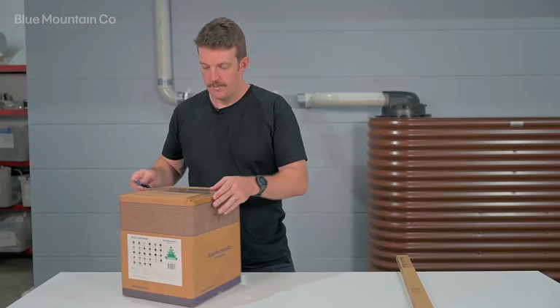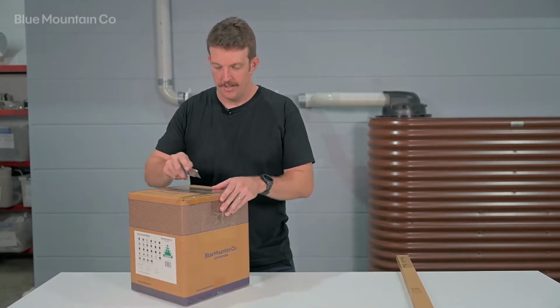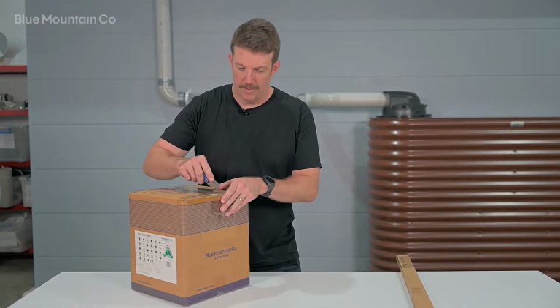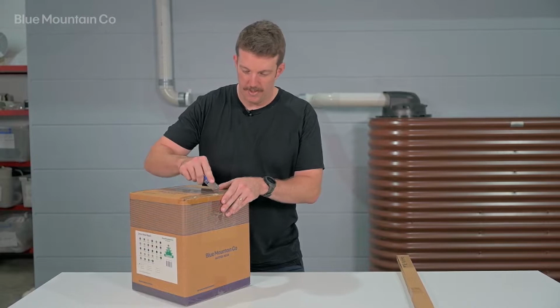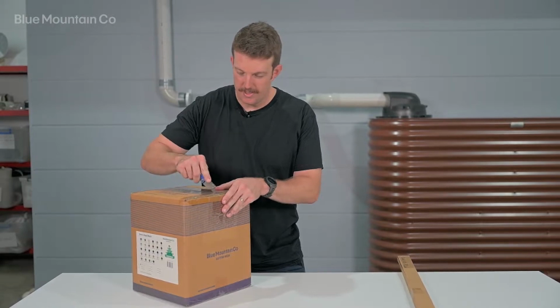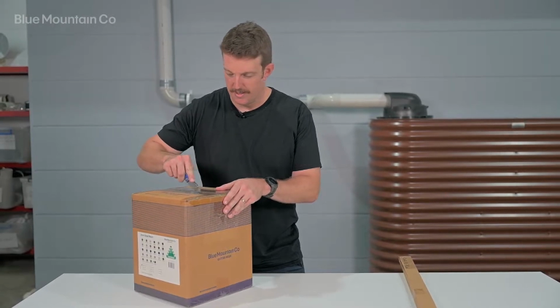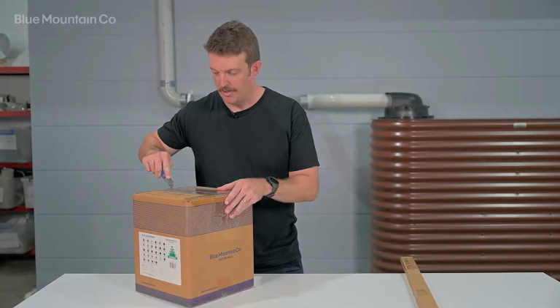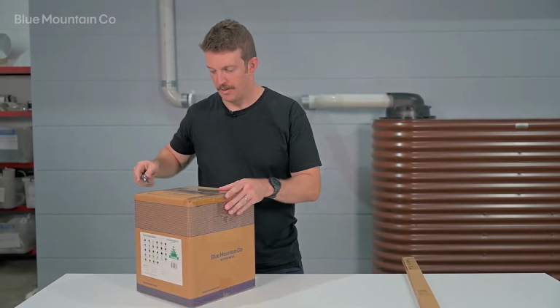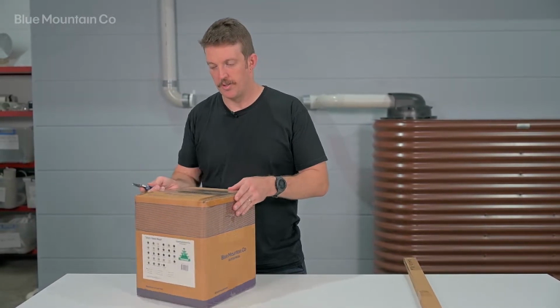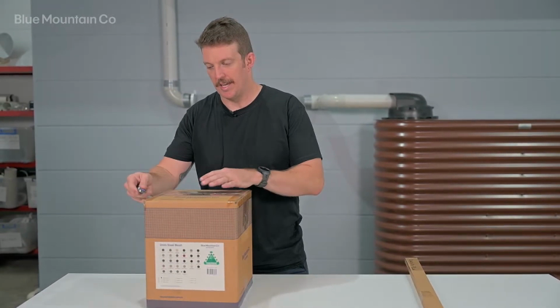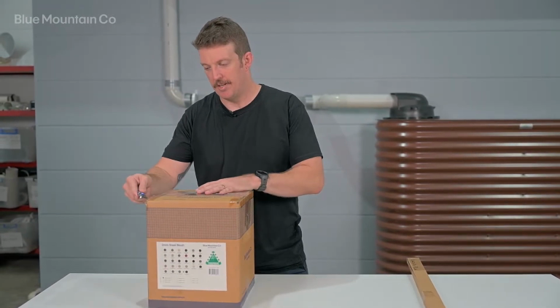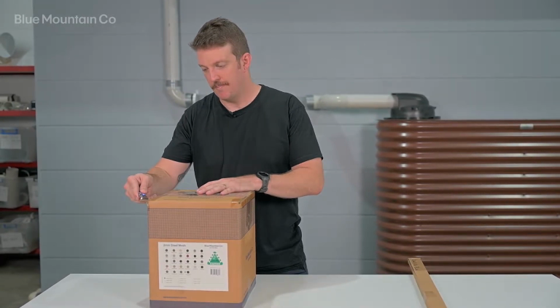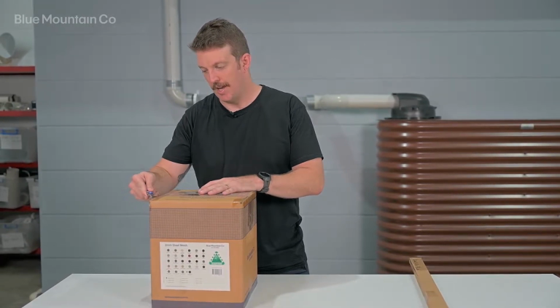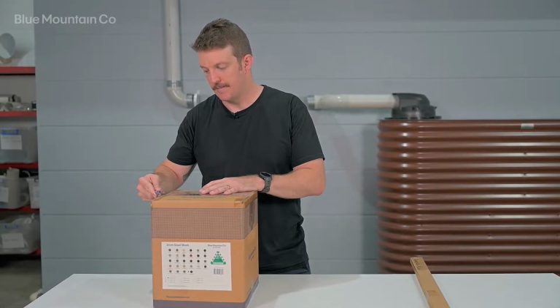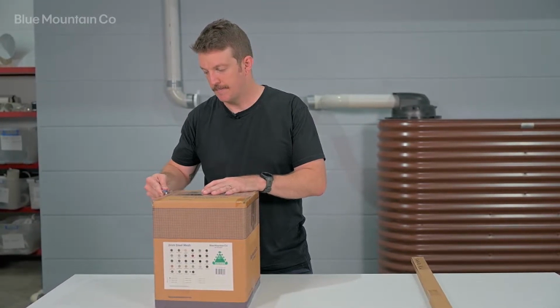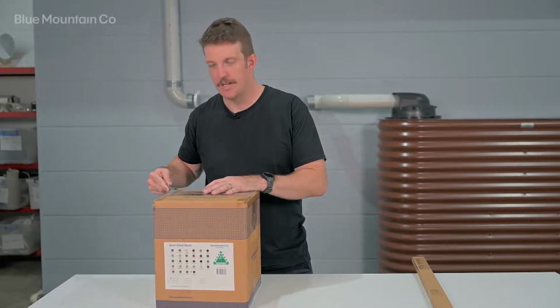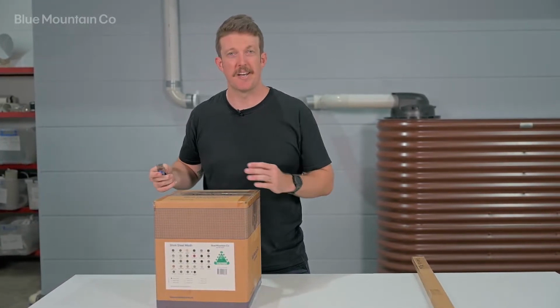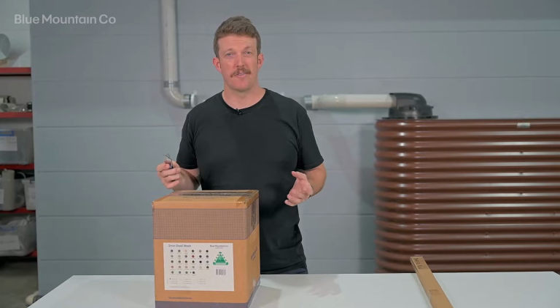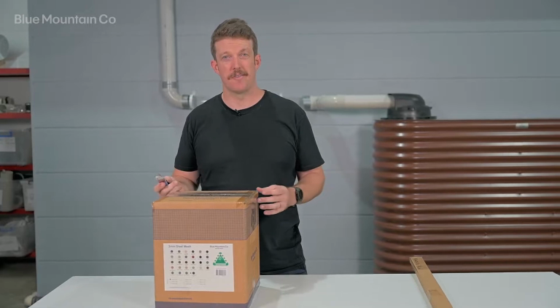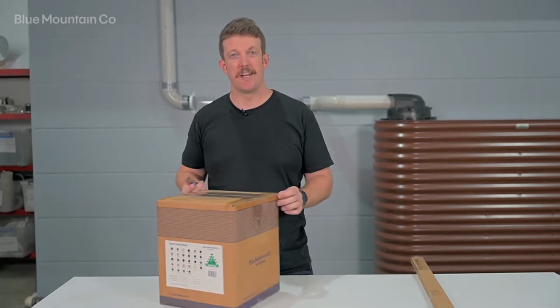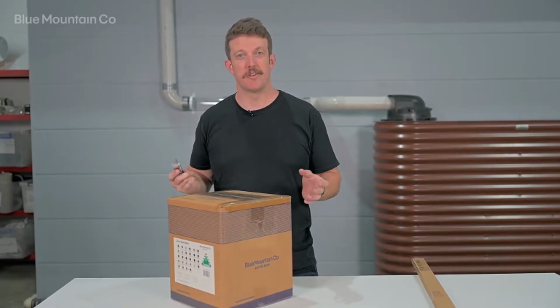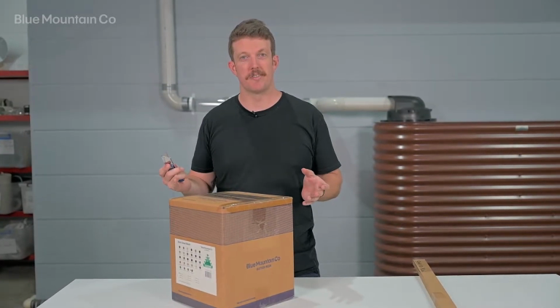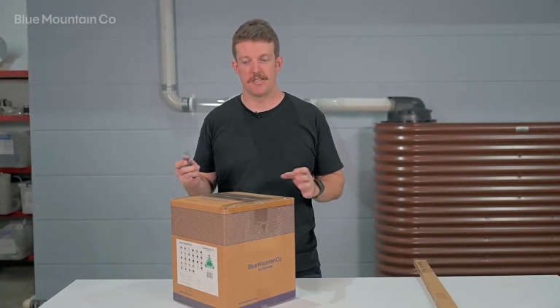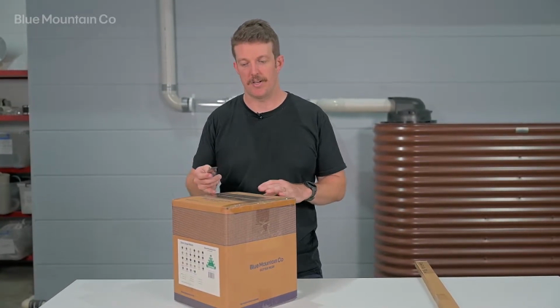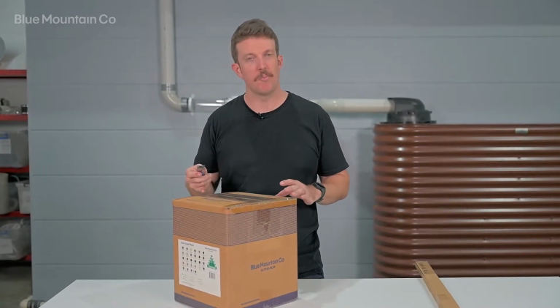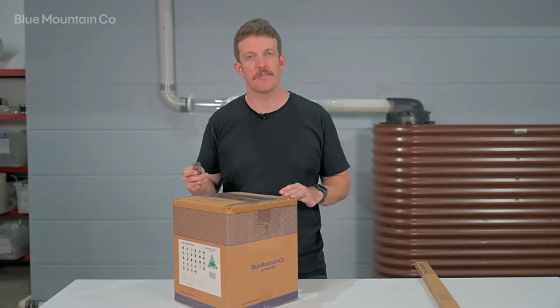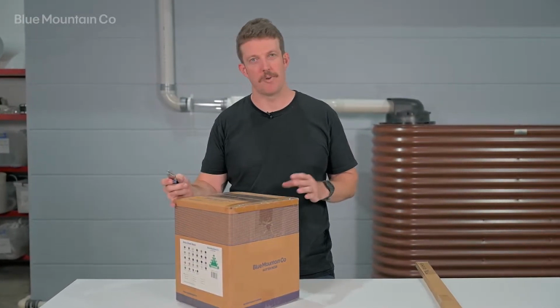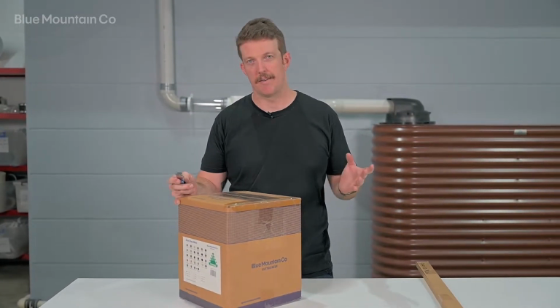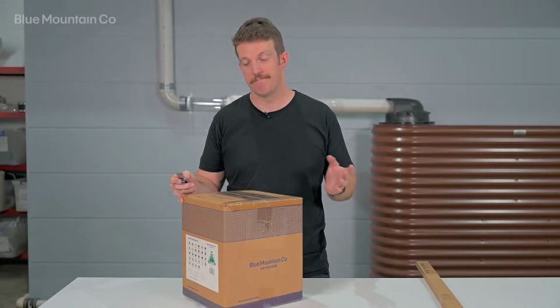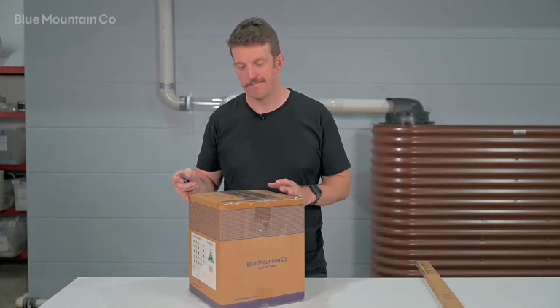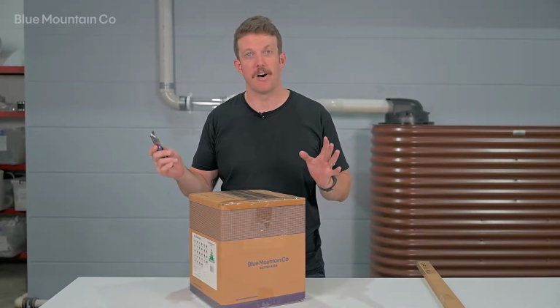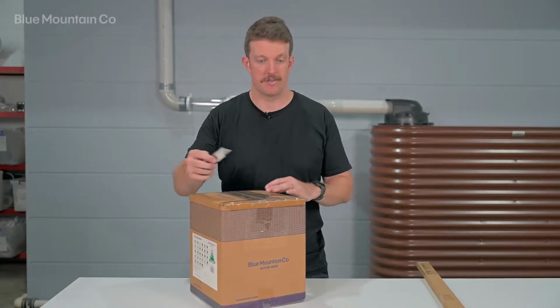I'm just going to open up this box — this is the box that you'll usually get the mesh in, and depending on the meterage of your installation you might get one box or you might get five boxes.